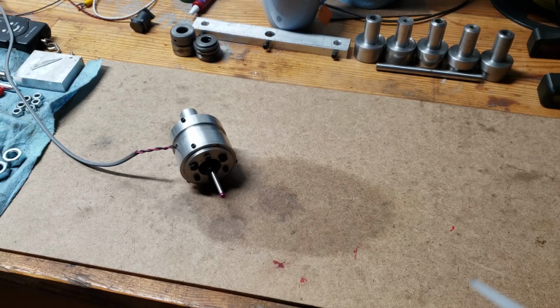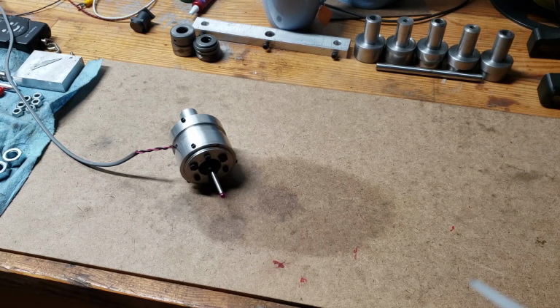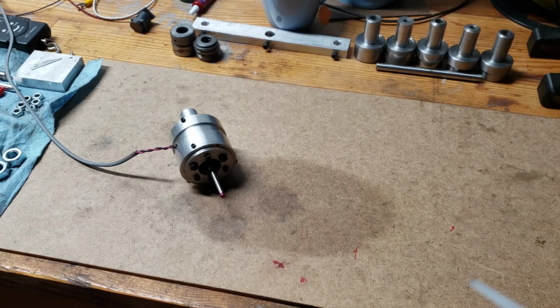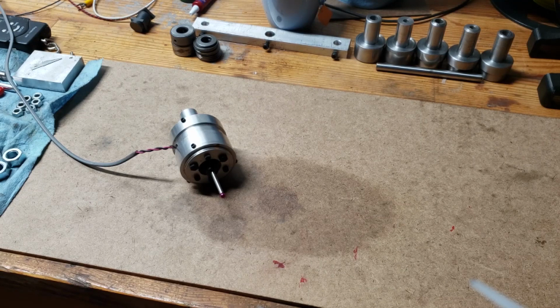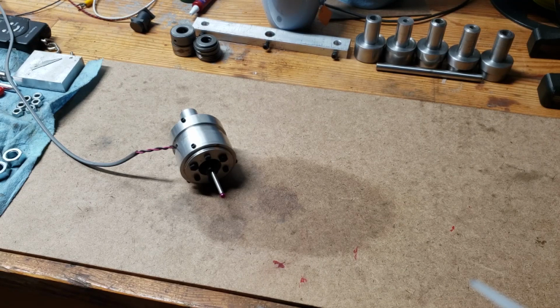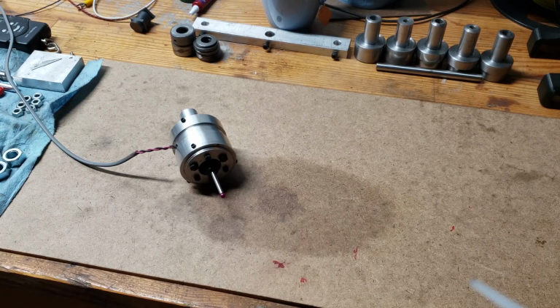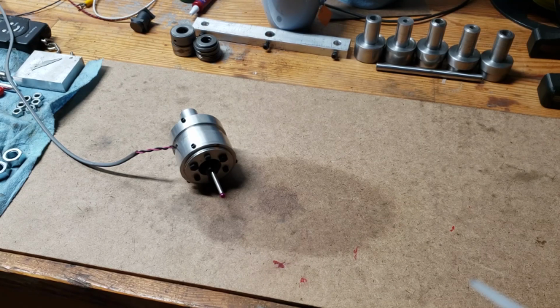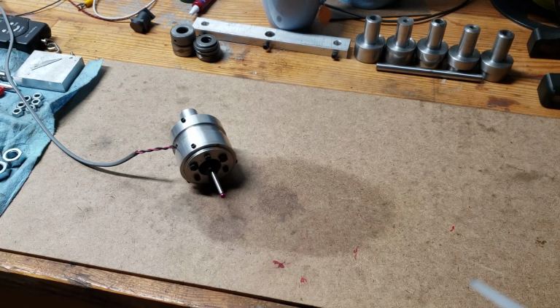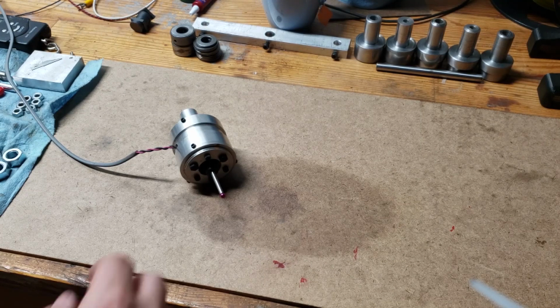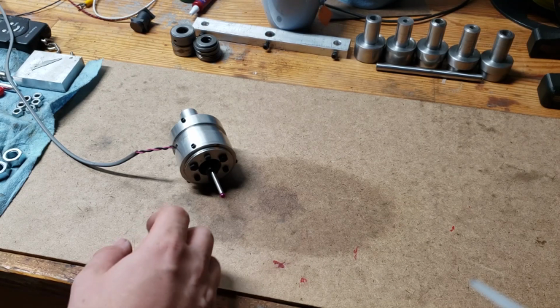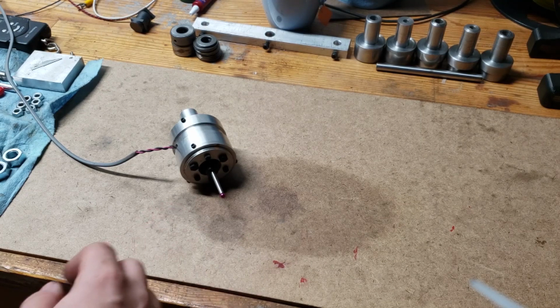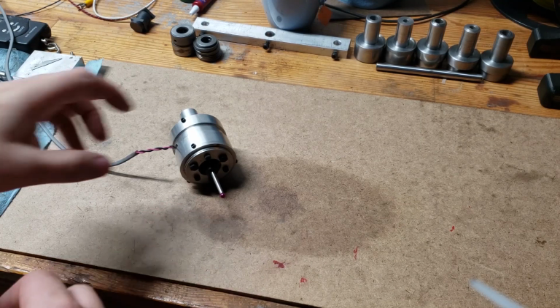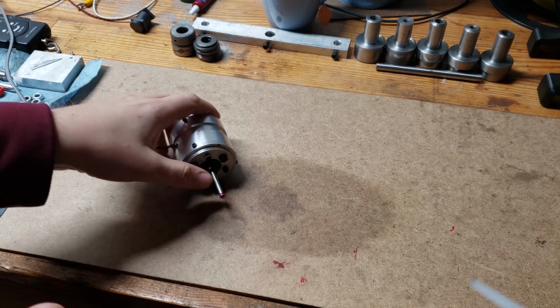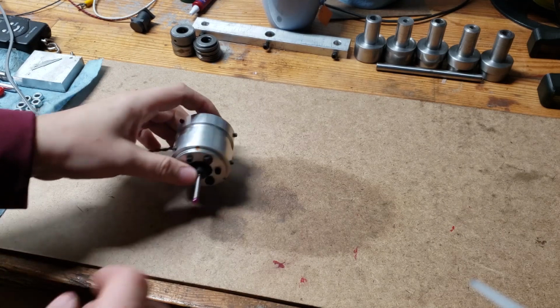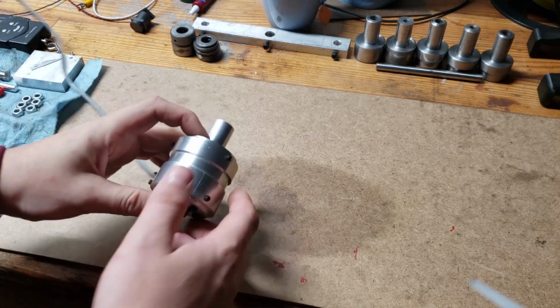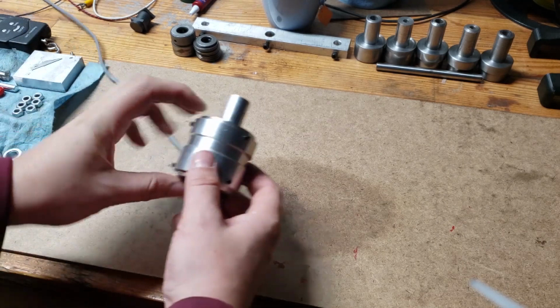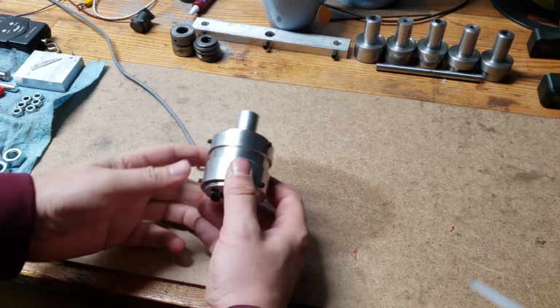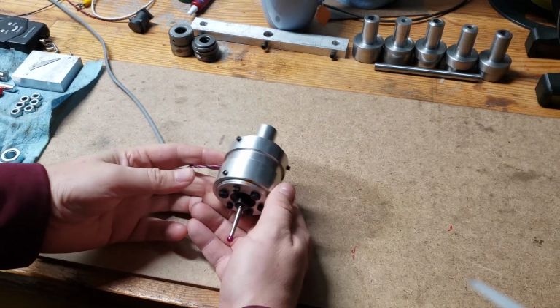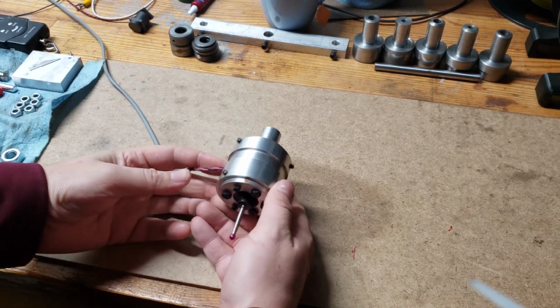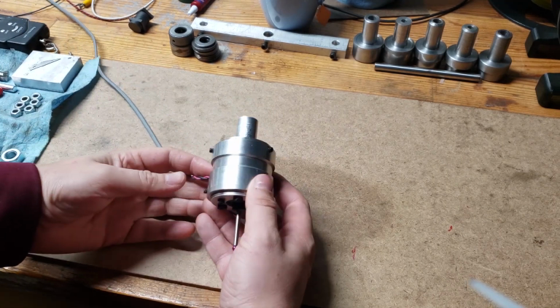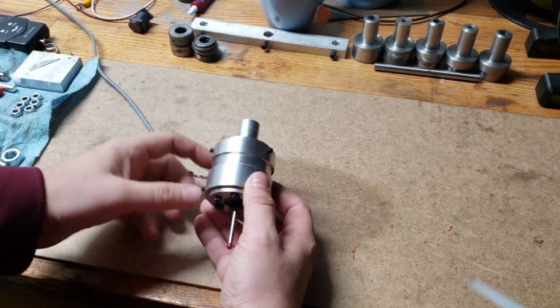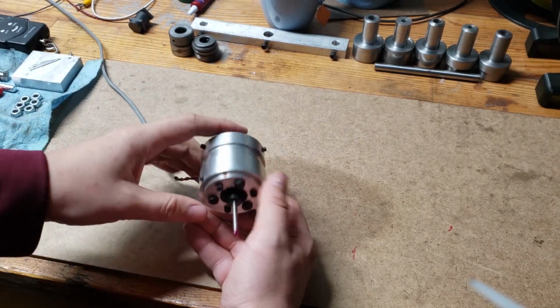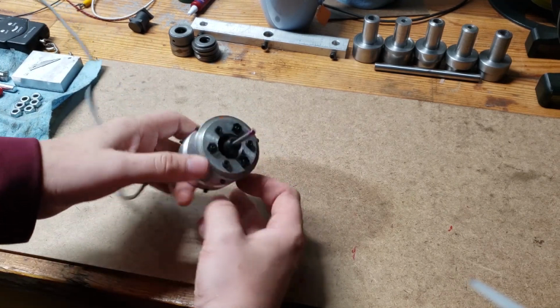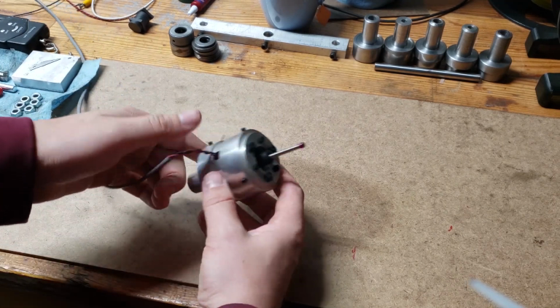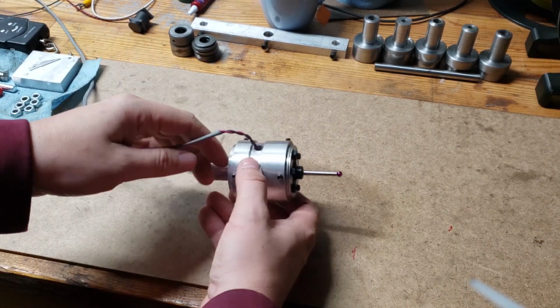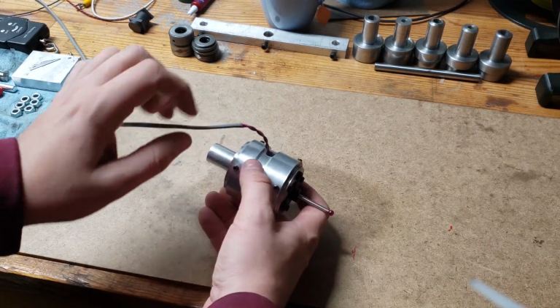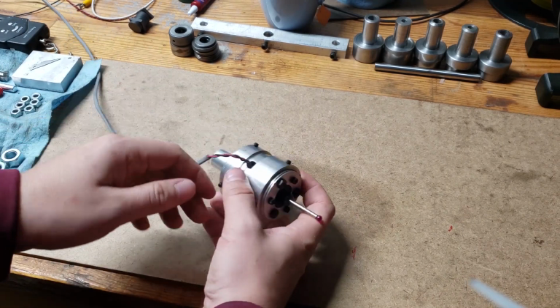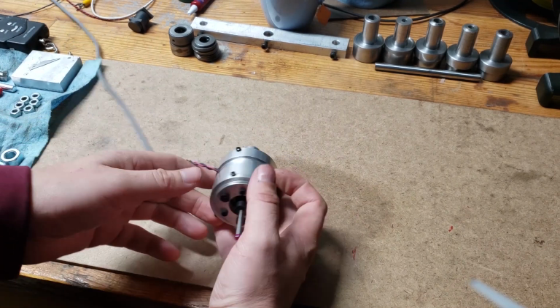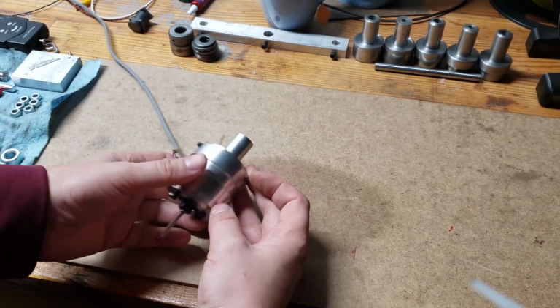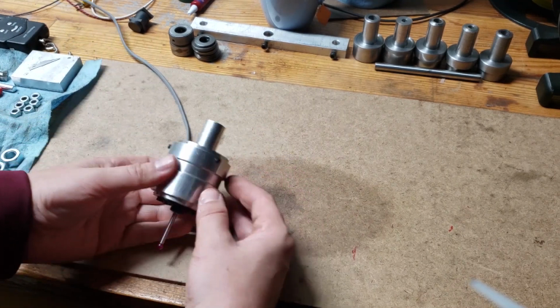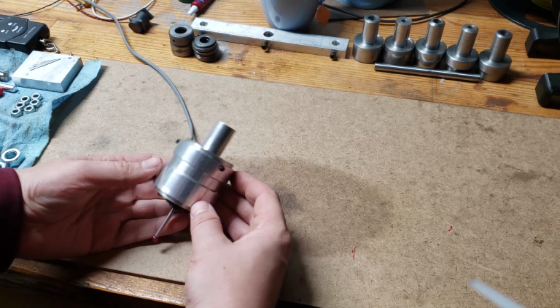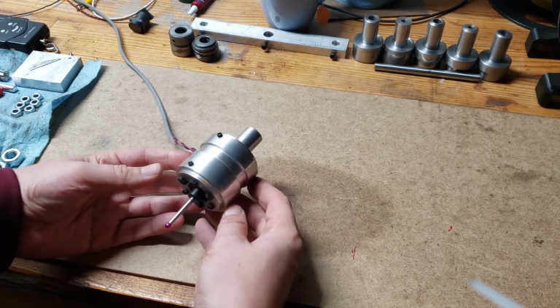What is up? I saw a comment — somebody wanted to know more about my touch probe I built, and this video is going to be all about that.